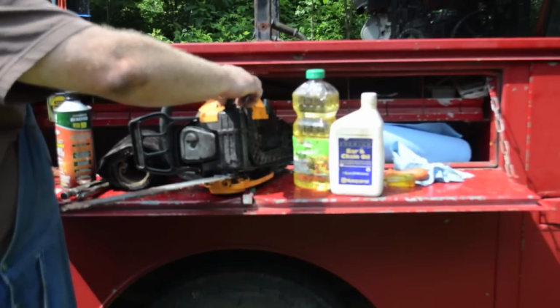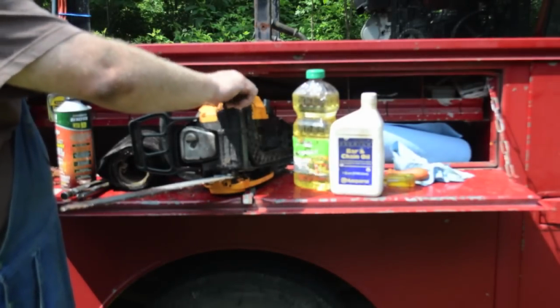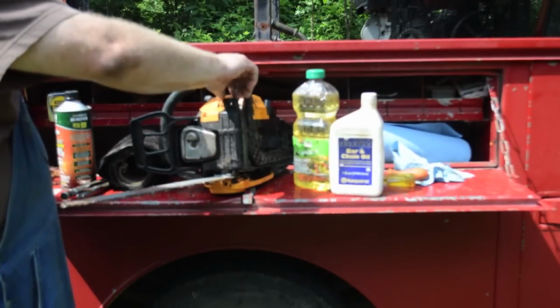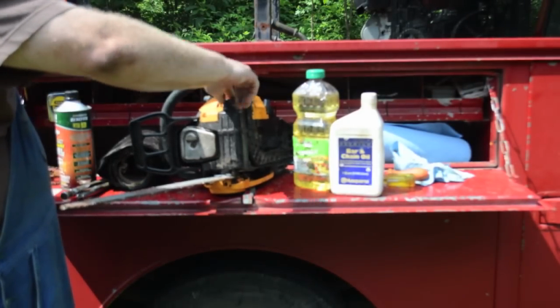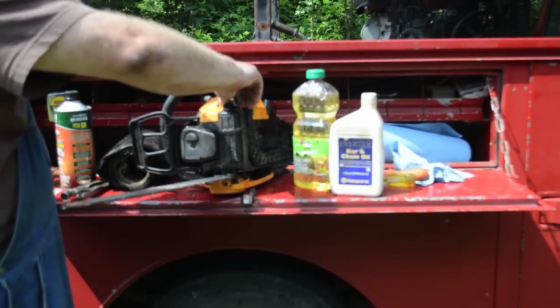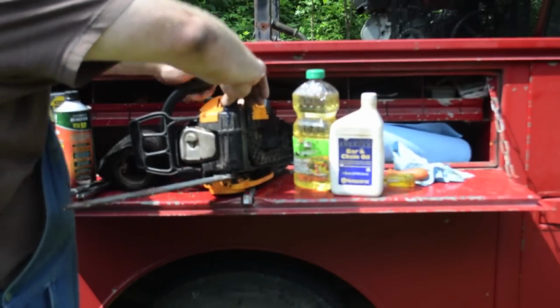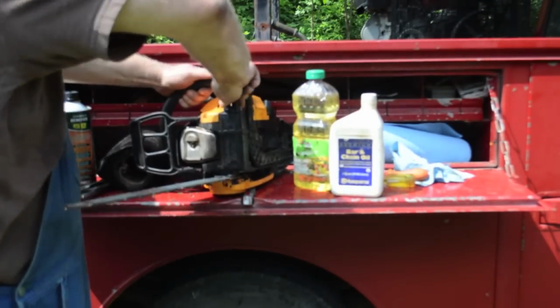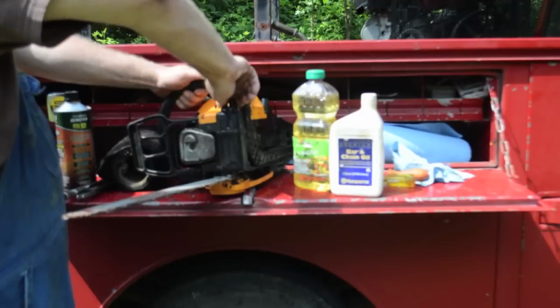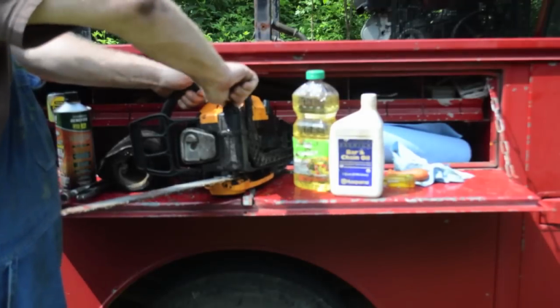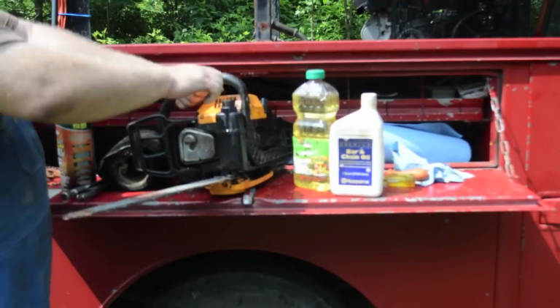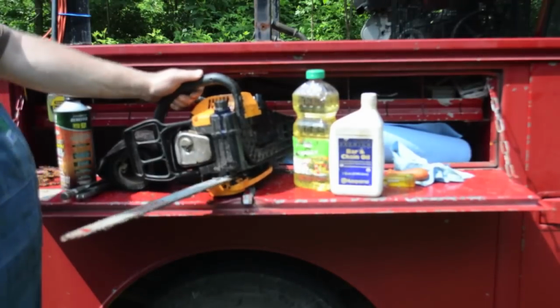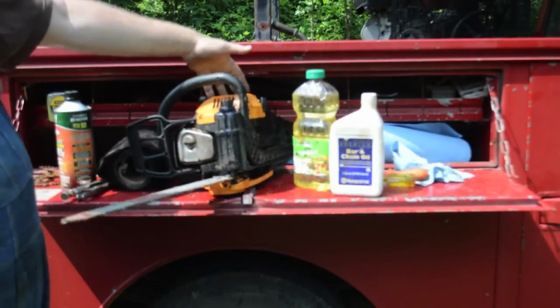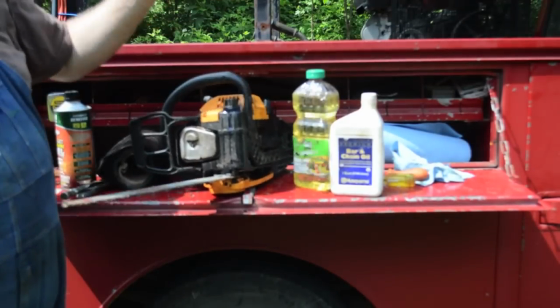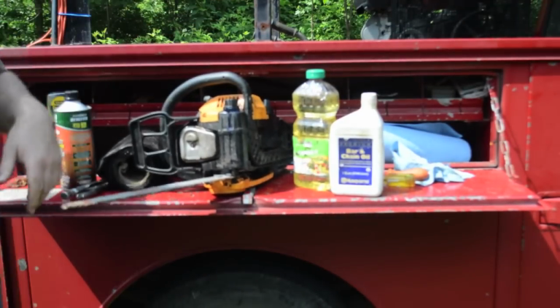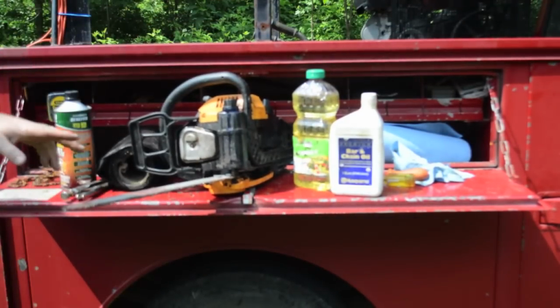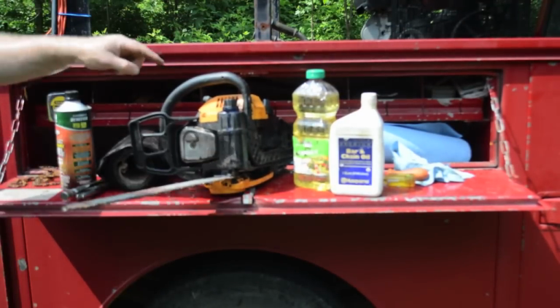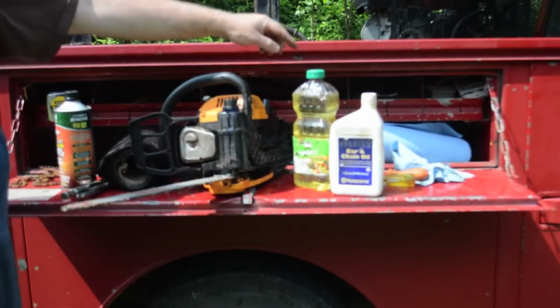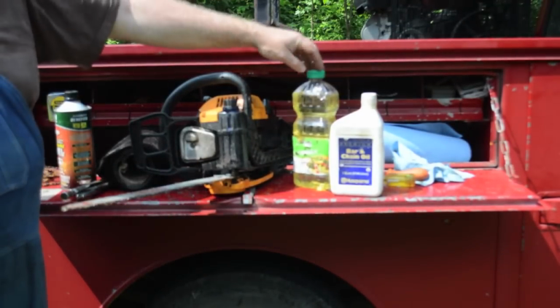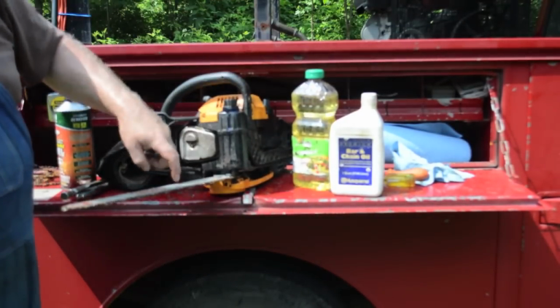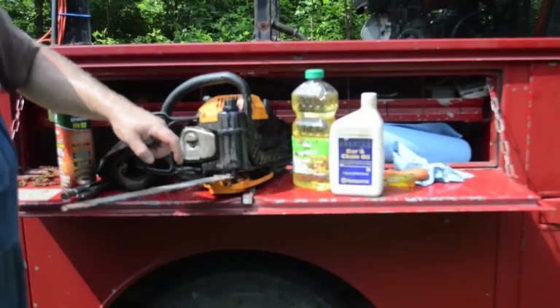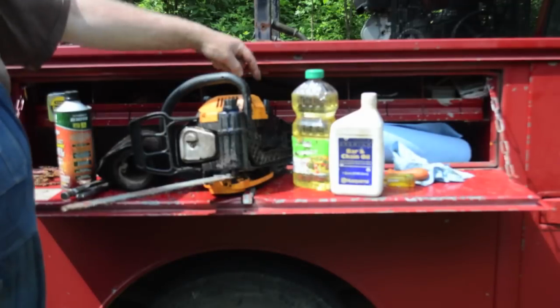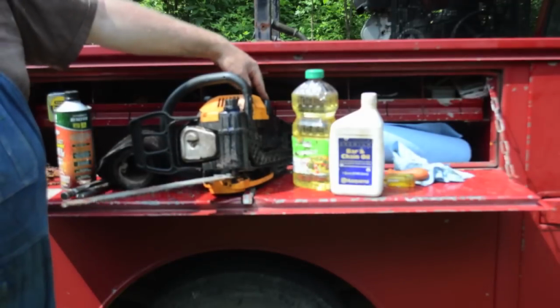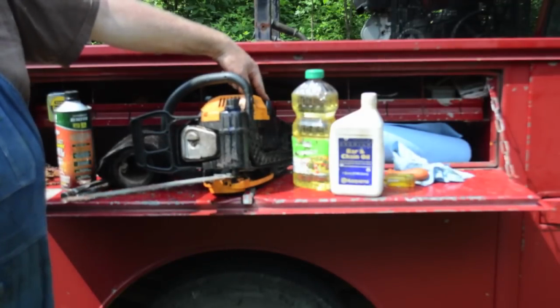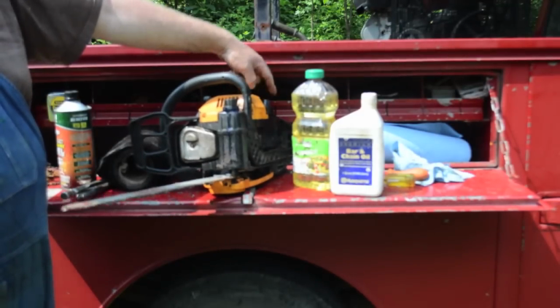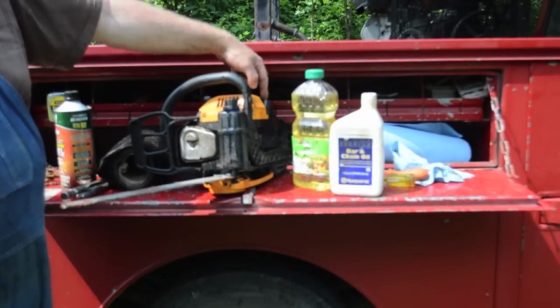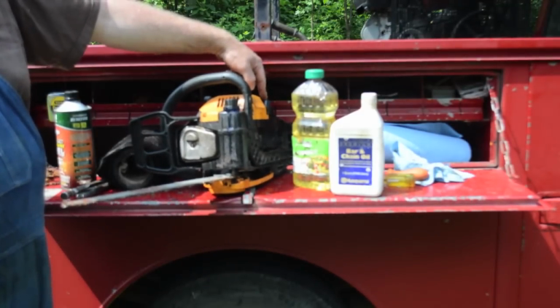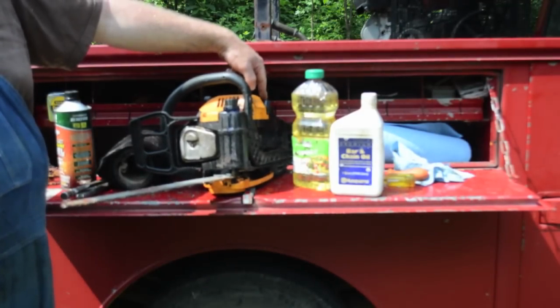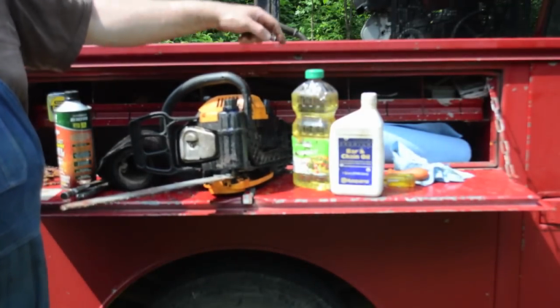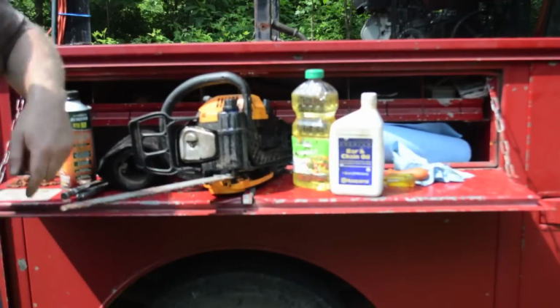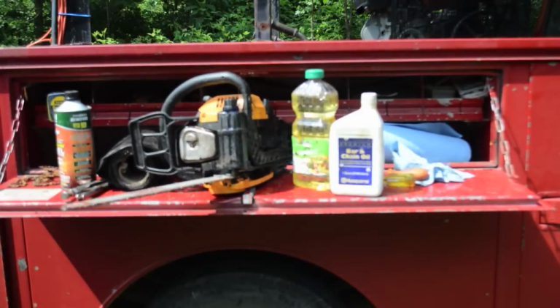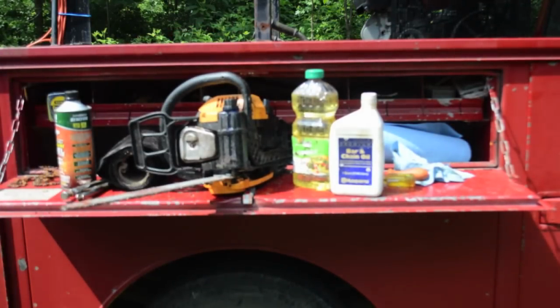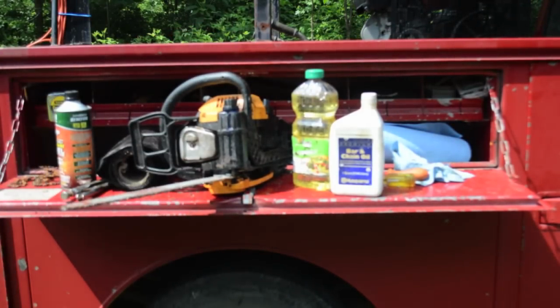So that's really all you do — you just fill the reservoir up and then put your fuel in and use it normally. Now this is only for the bar; it's not for the gas oil mixture. You still want to use a regular gas oil mixture. I hope that's useful to you. Thank you very much.